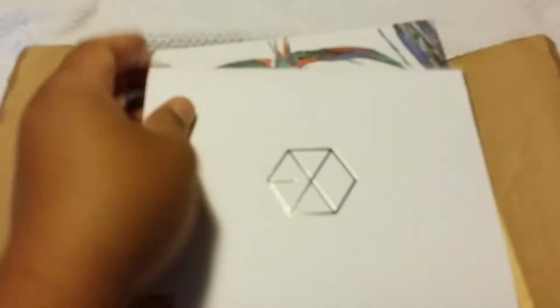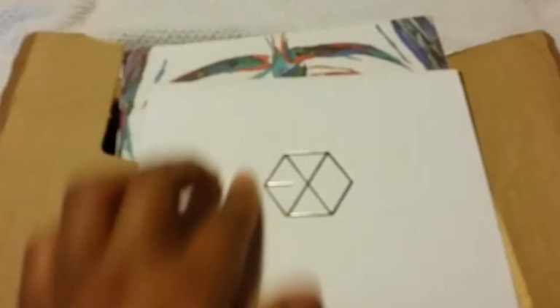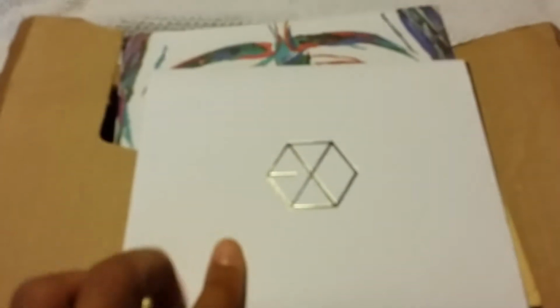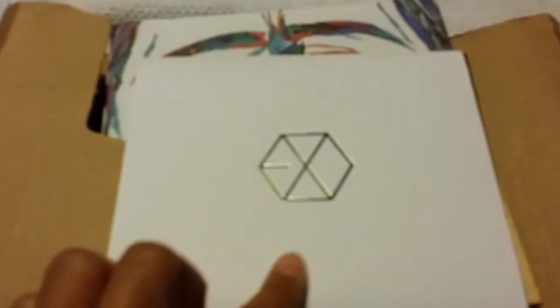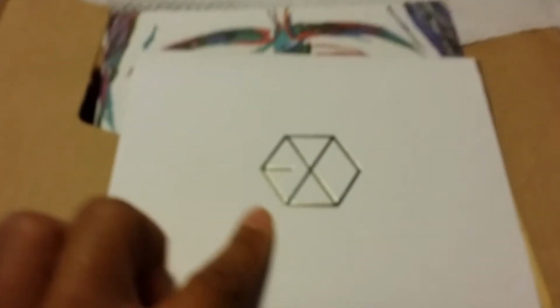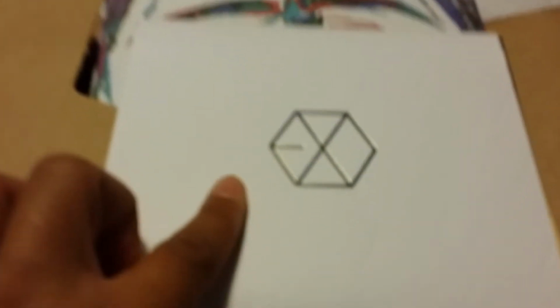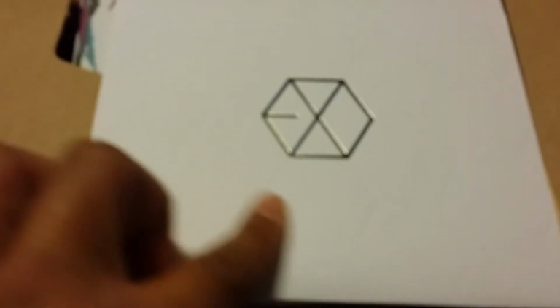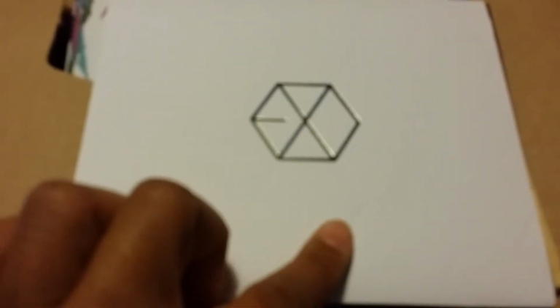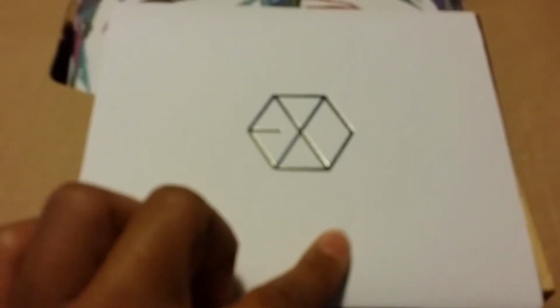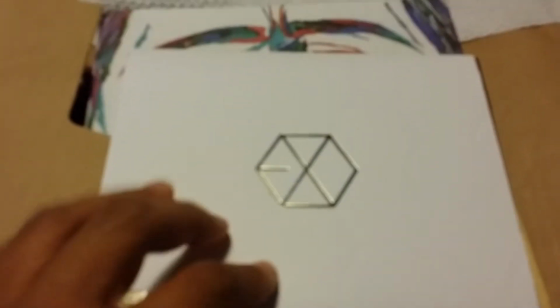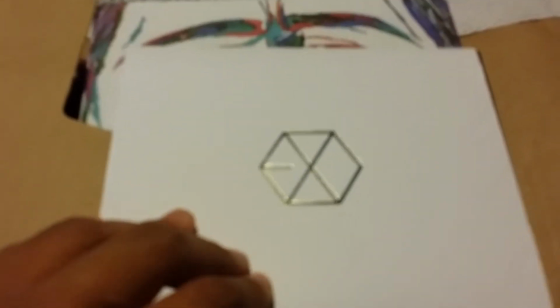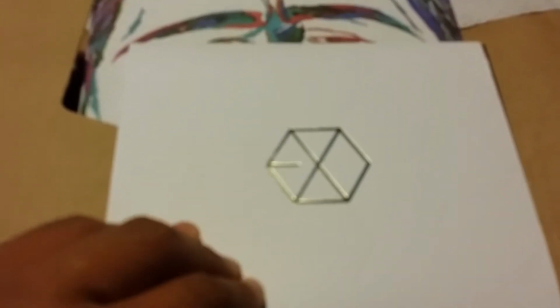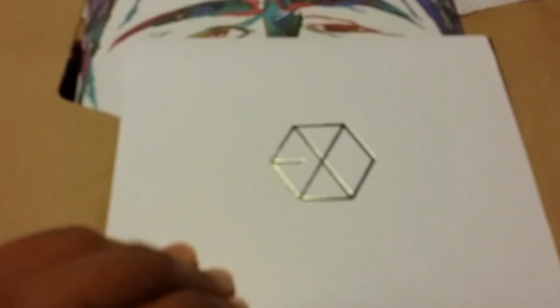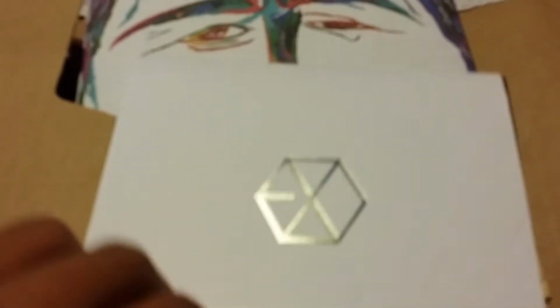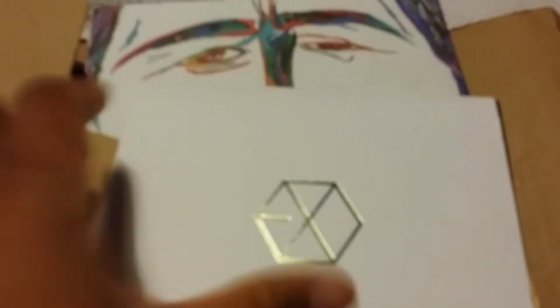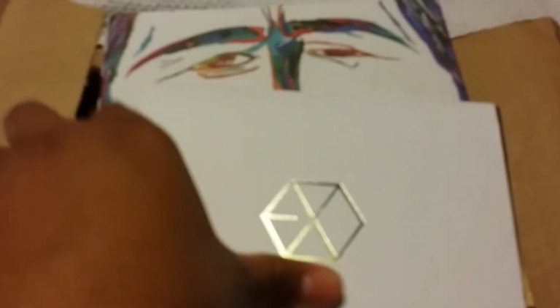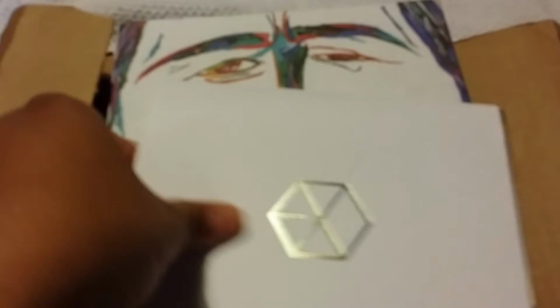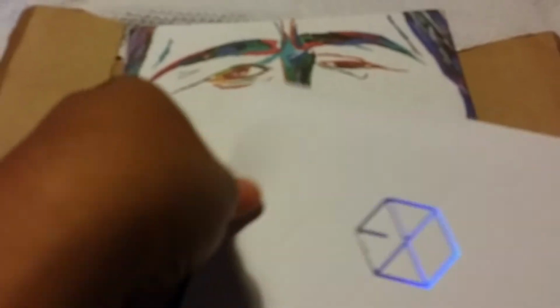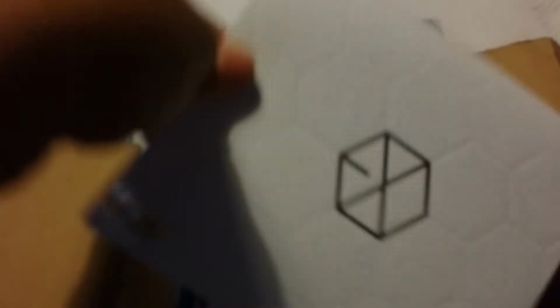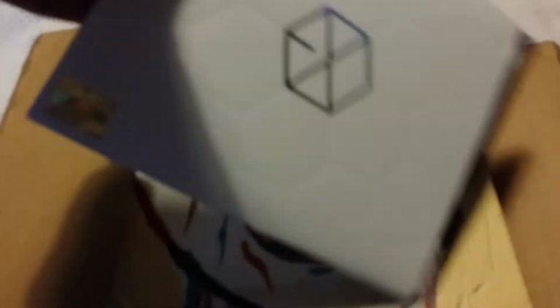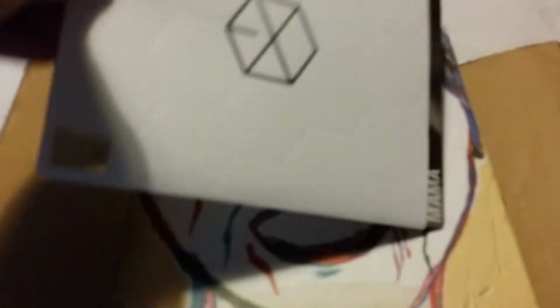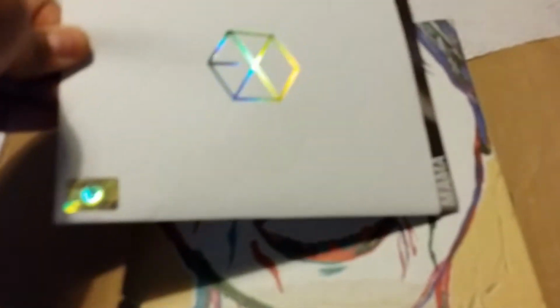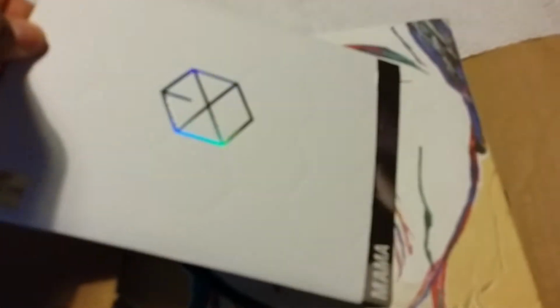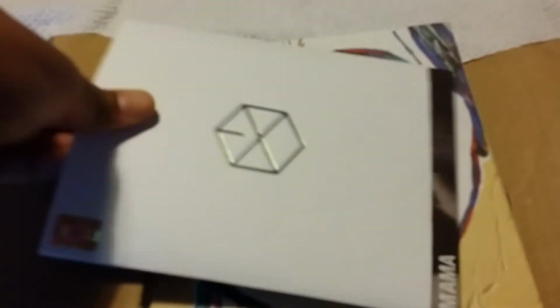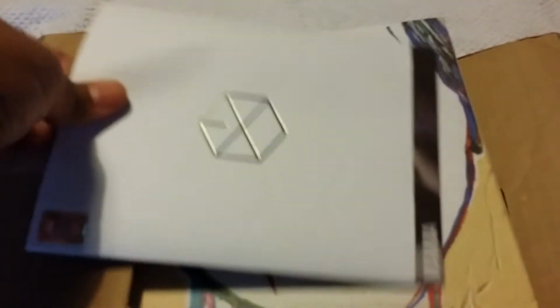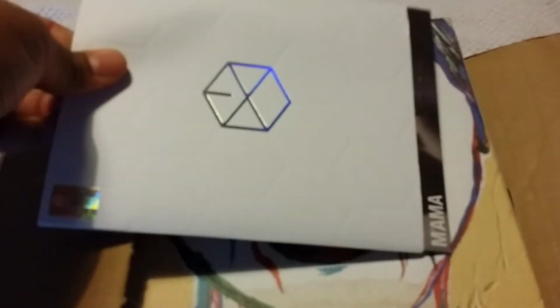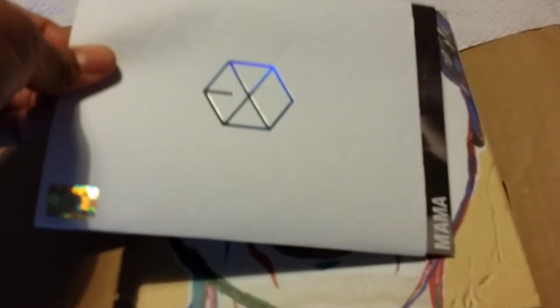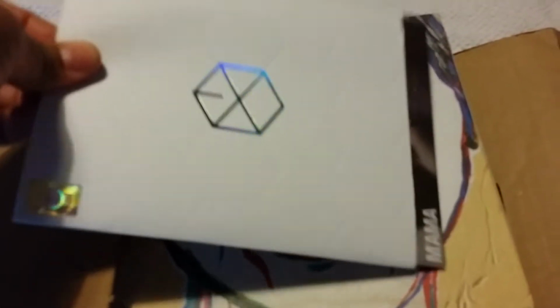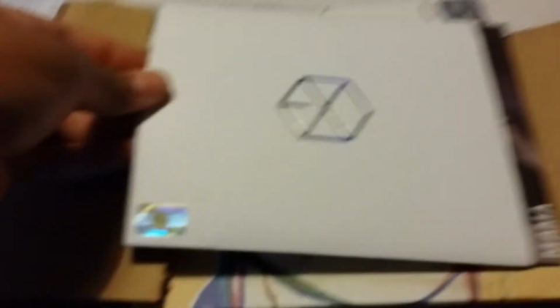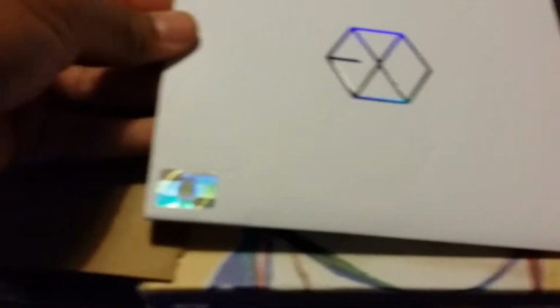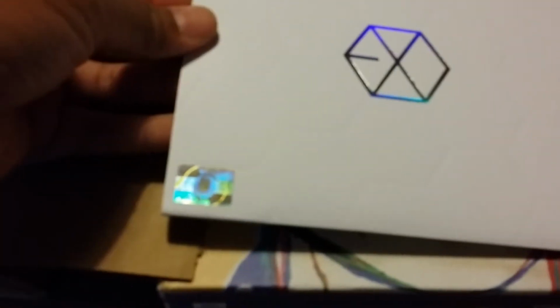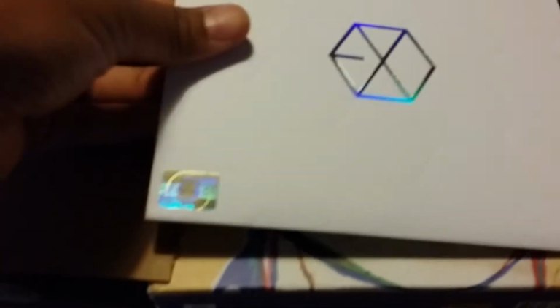I like the honeycomb pattern on here. That's pretty neat. And then we open it up — it's official, by the way.